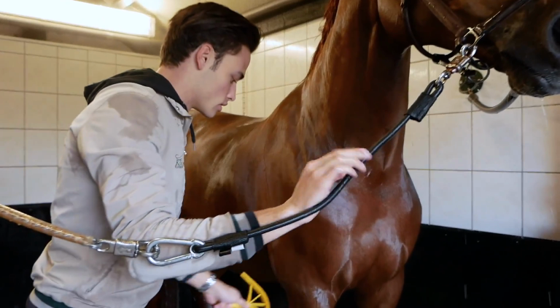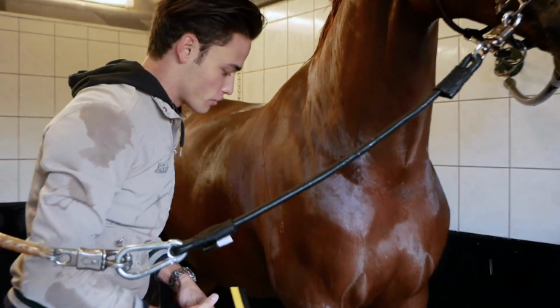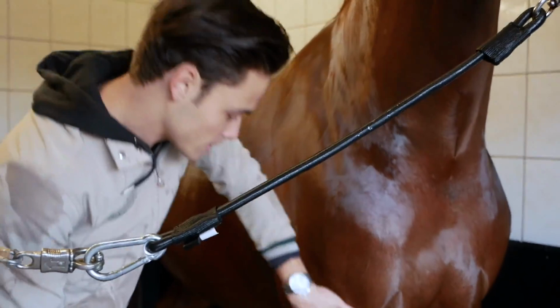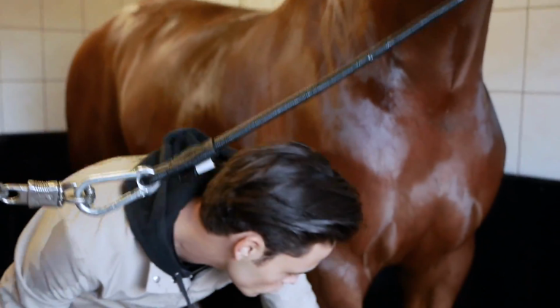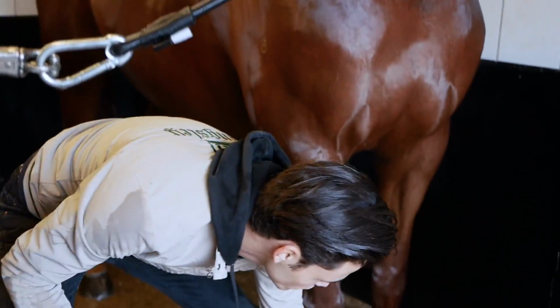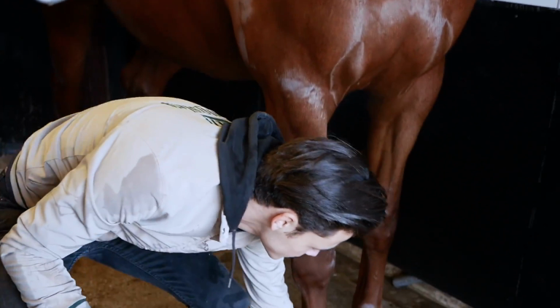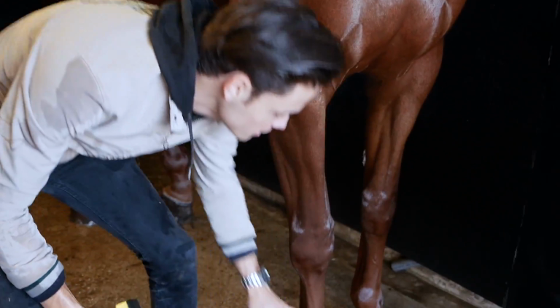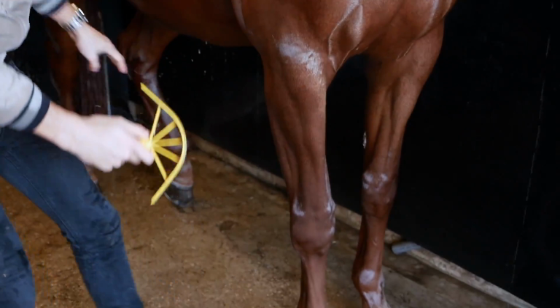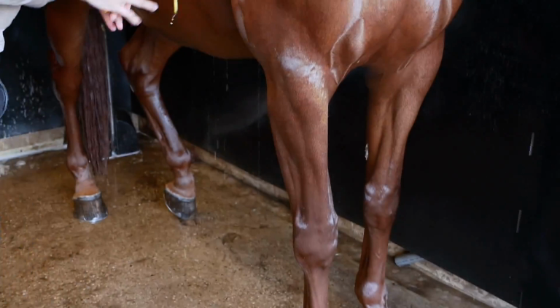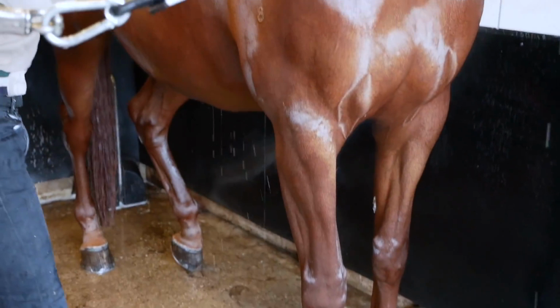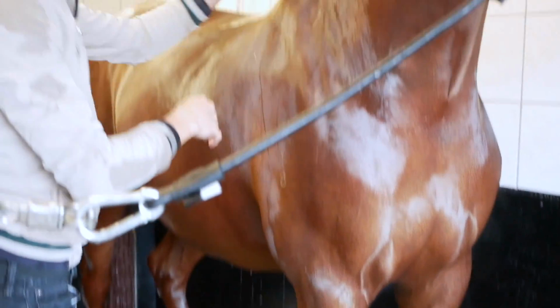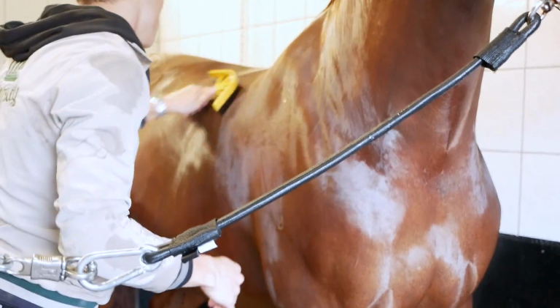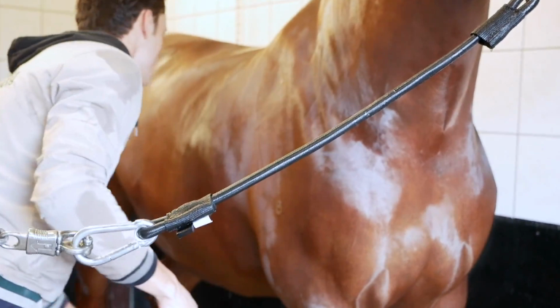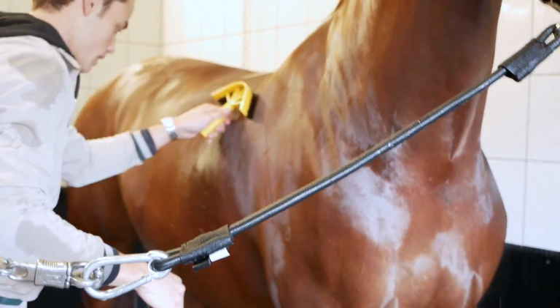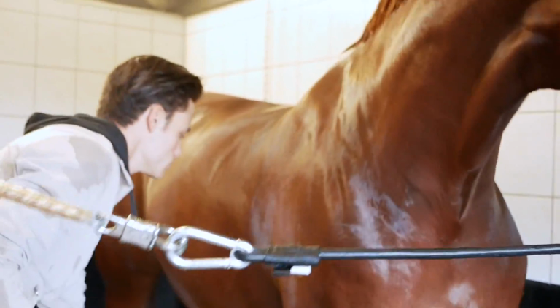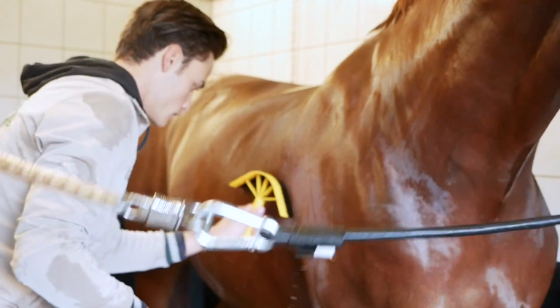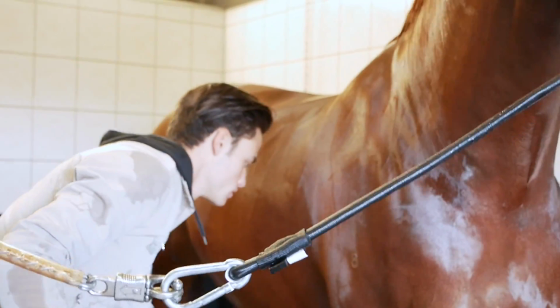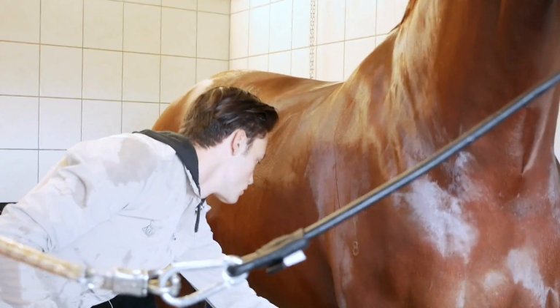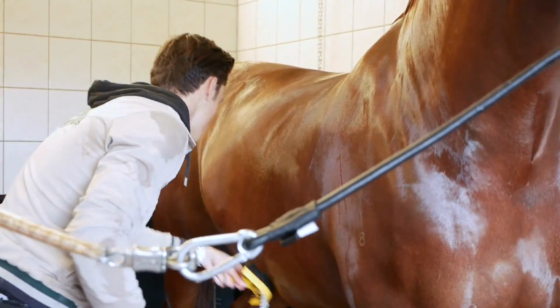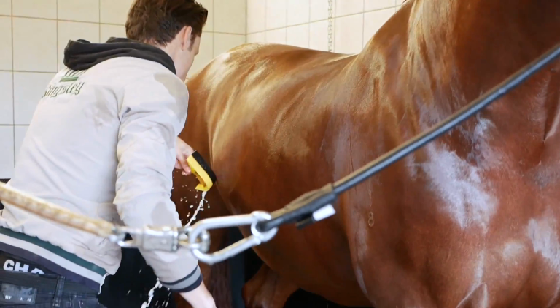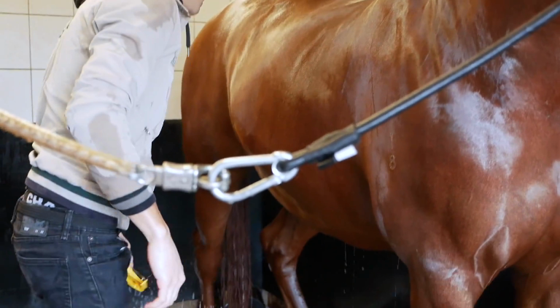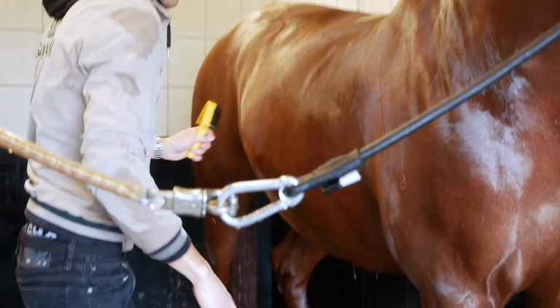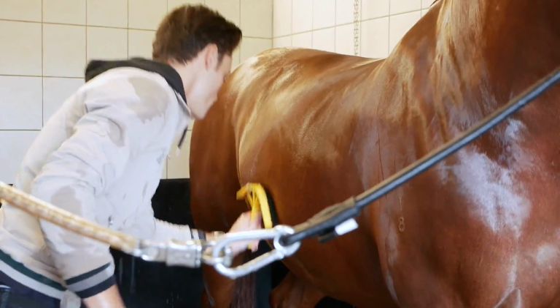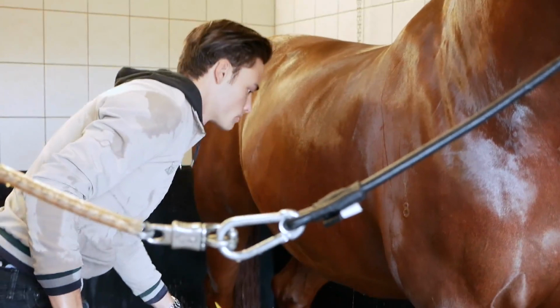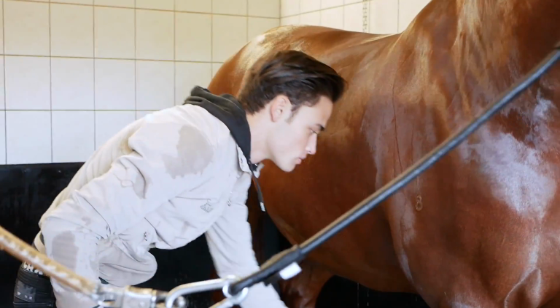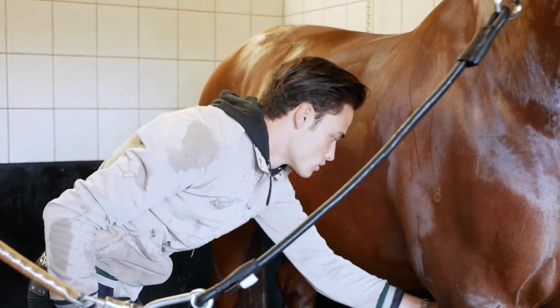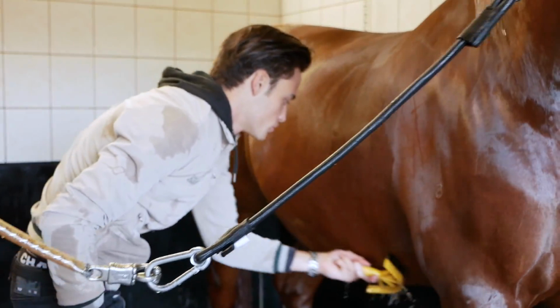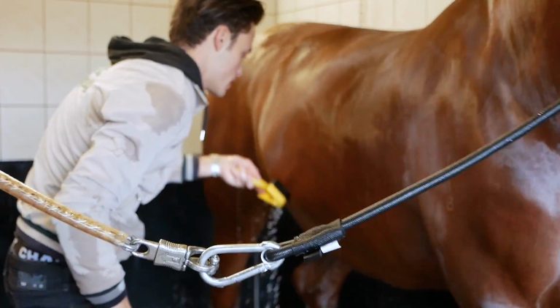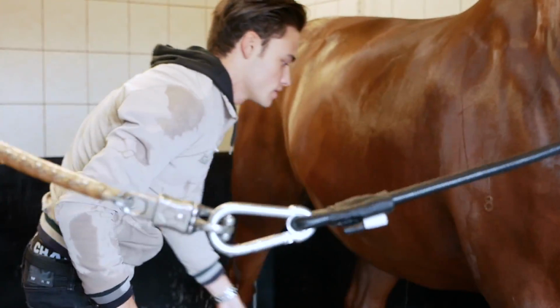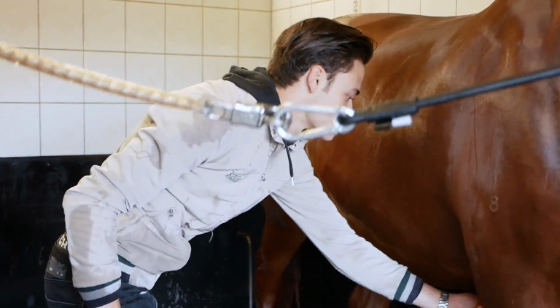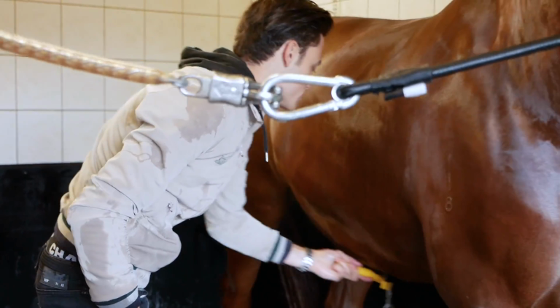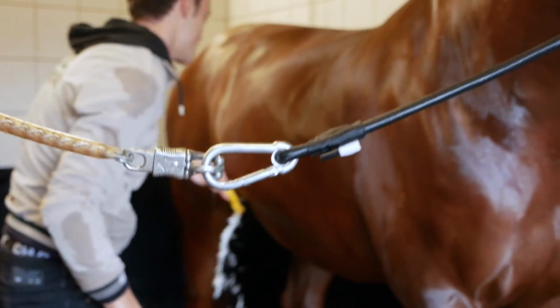A little trick for the legs is just to run your hand down and get rid of the balls of water like that.